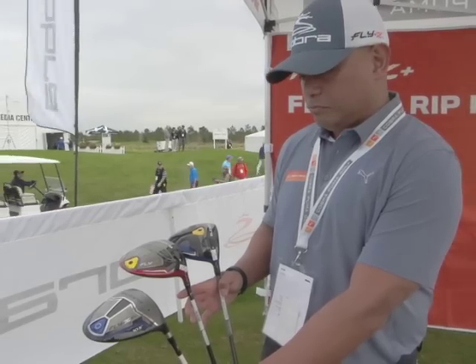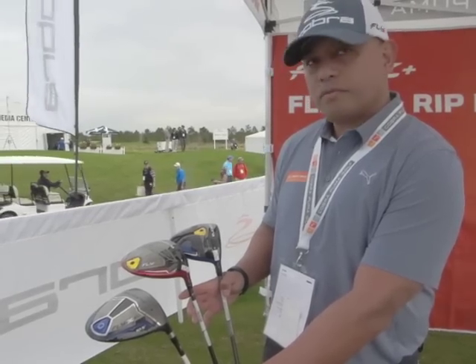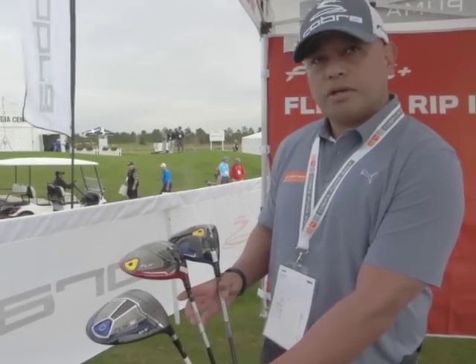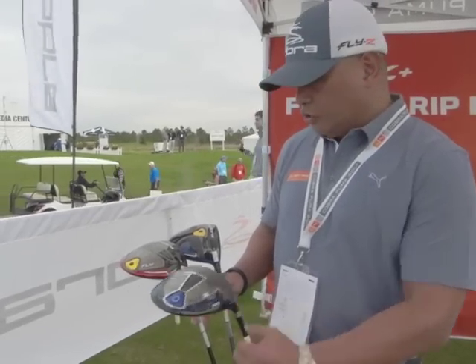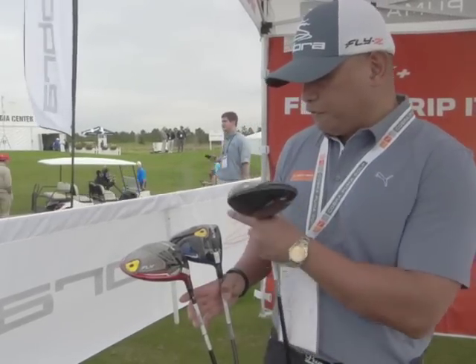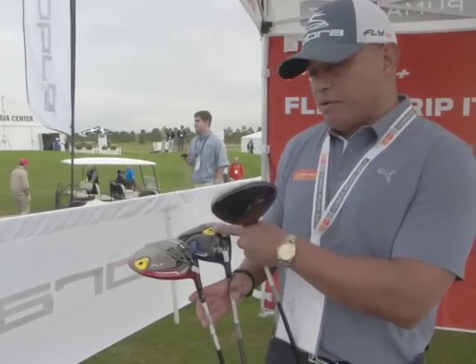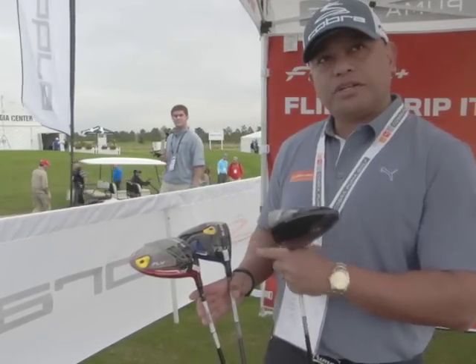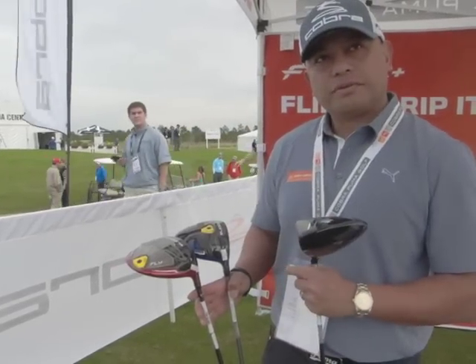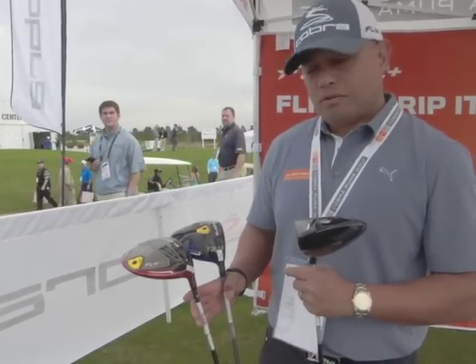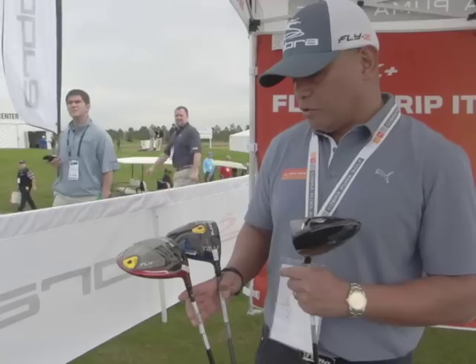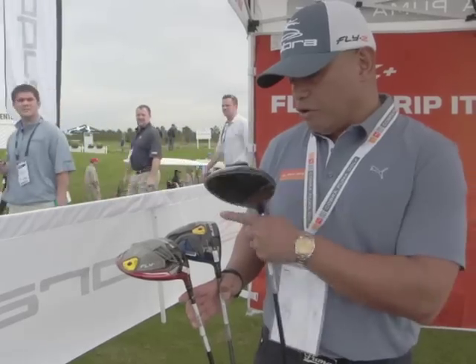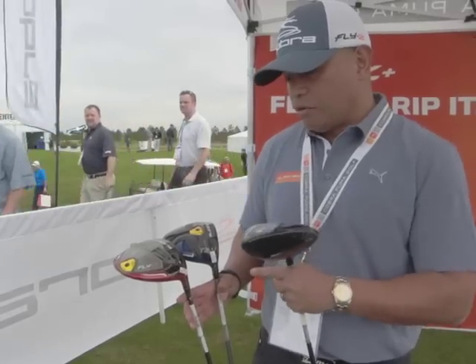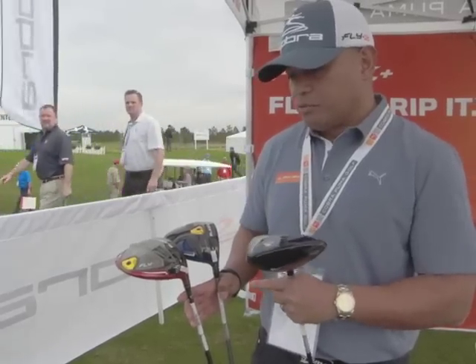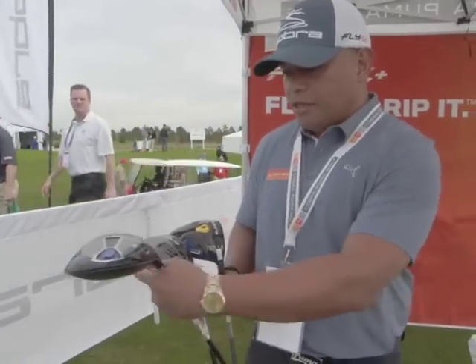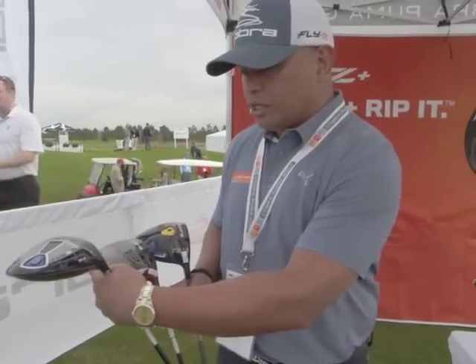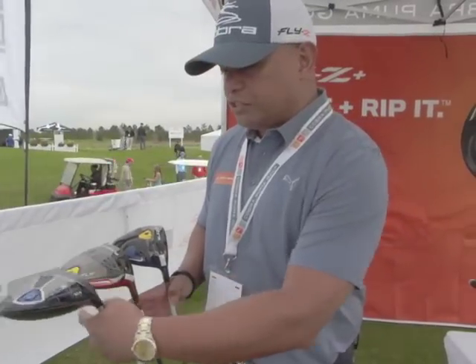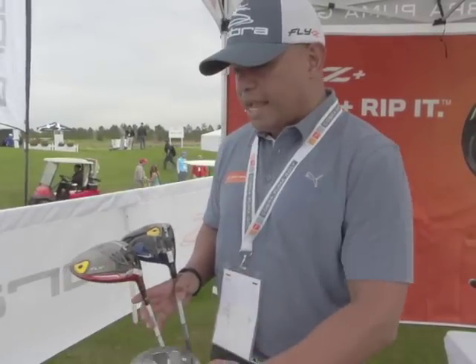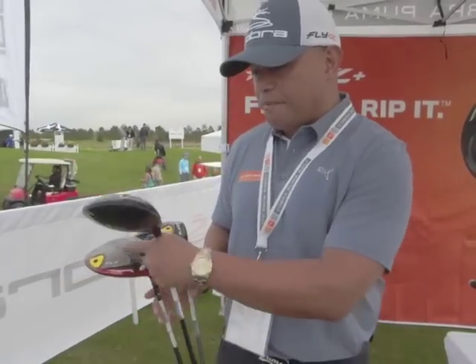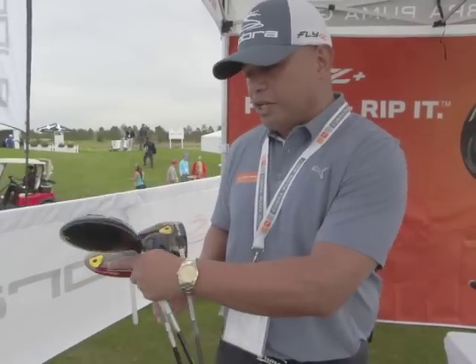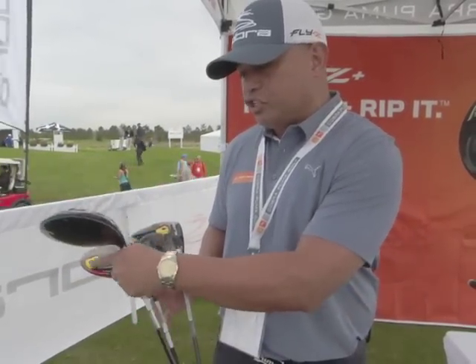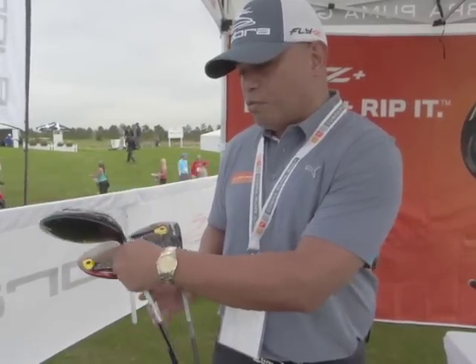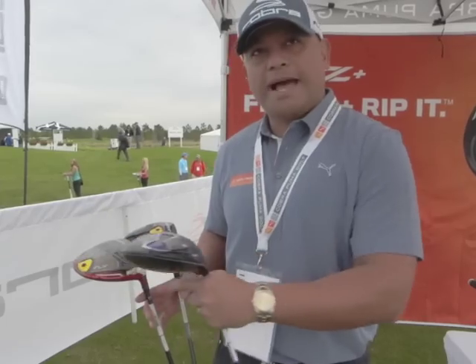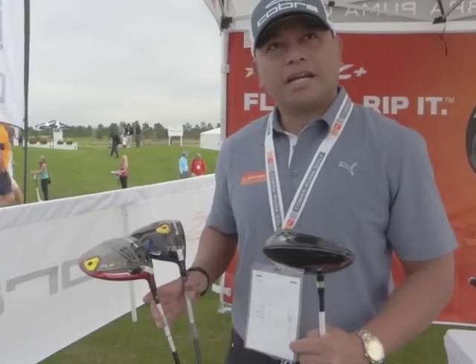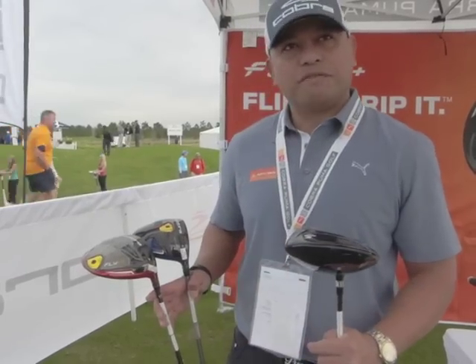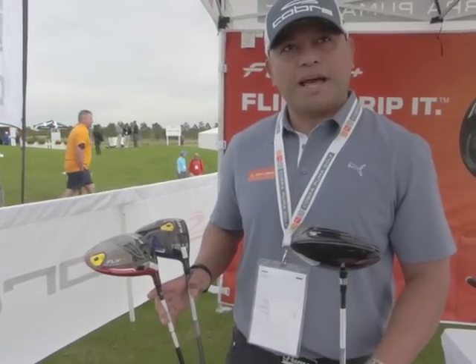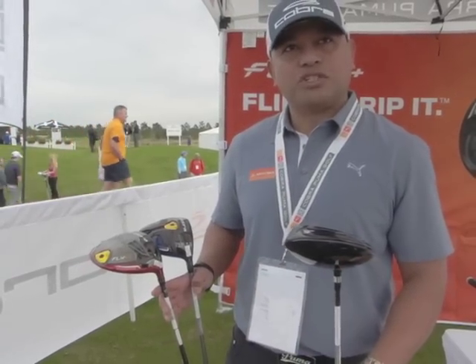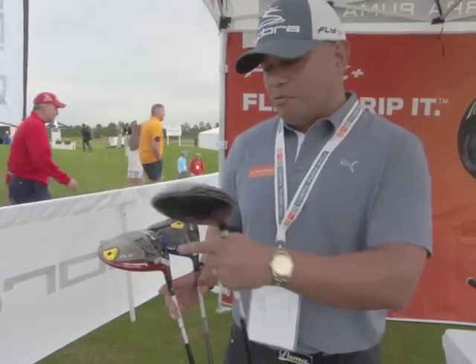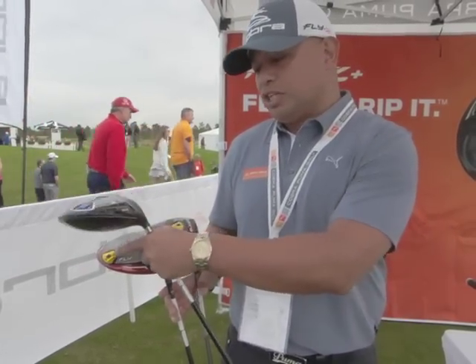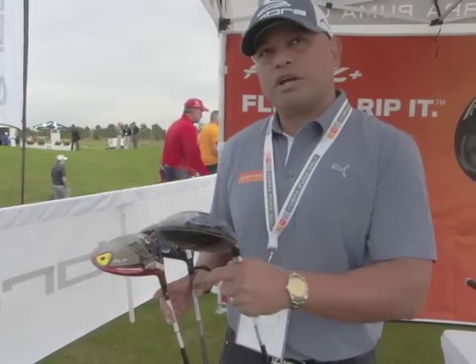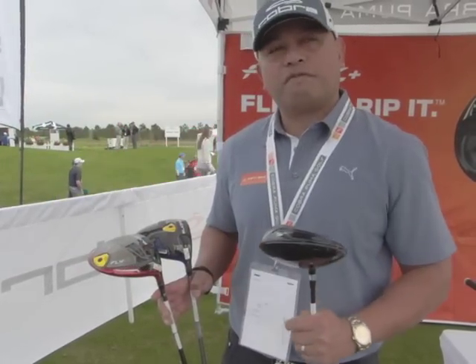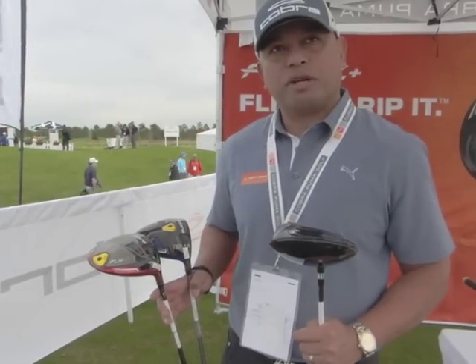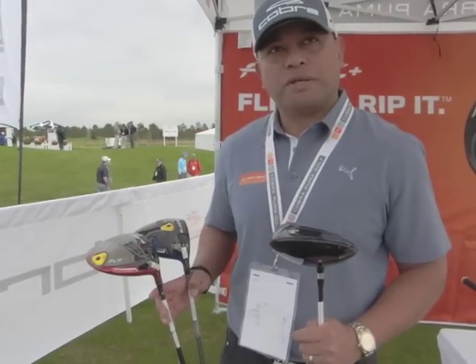How much weight are you moving around with the weight port? This is 15 grams here that we removed from all around. This is a fixed eight and a half gram, but underneath here is a giant weight pad. That keeps it fixed in that position, and we use this to set the final swing weight for people.